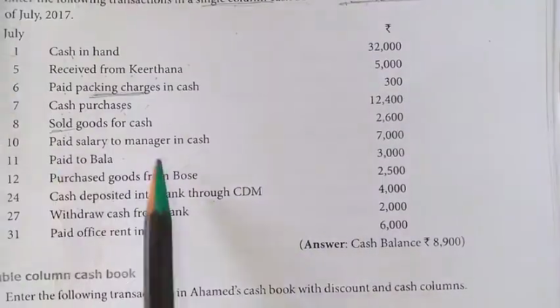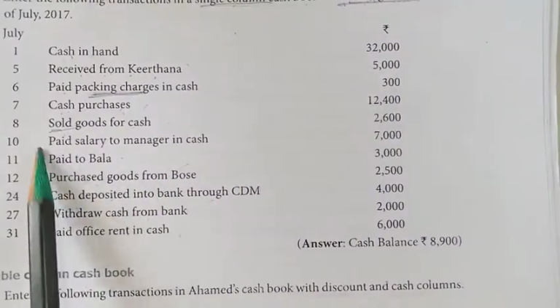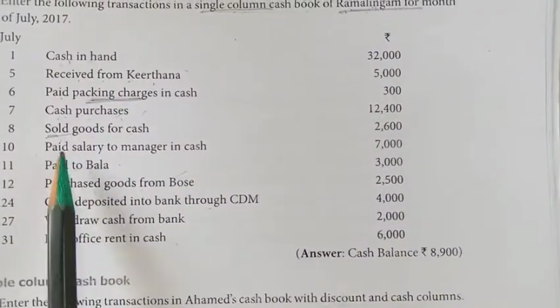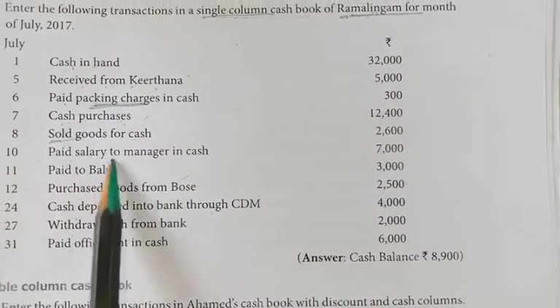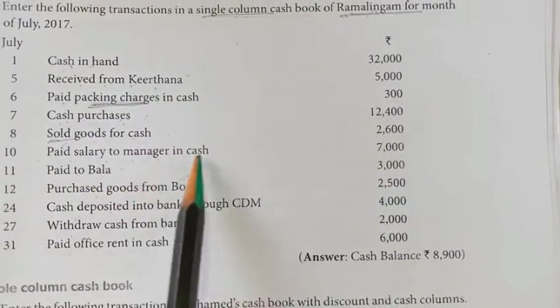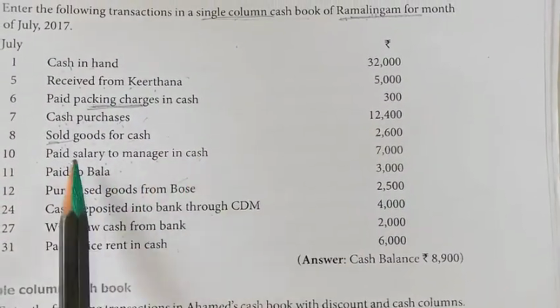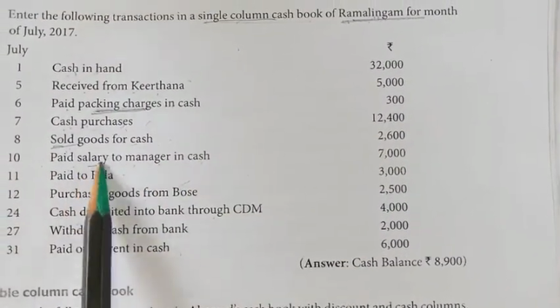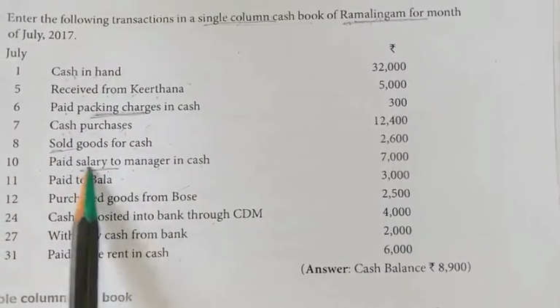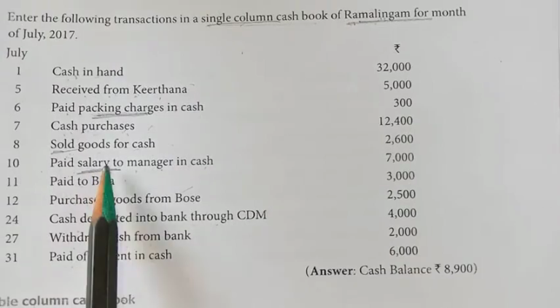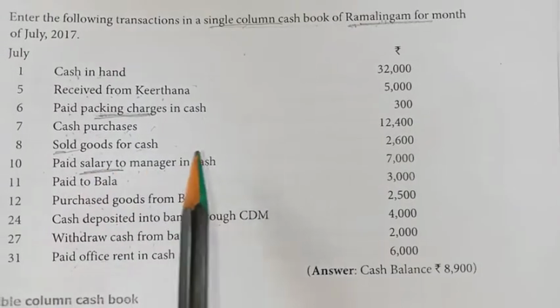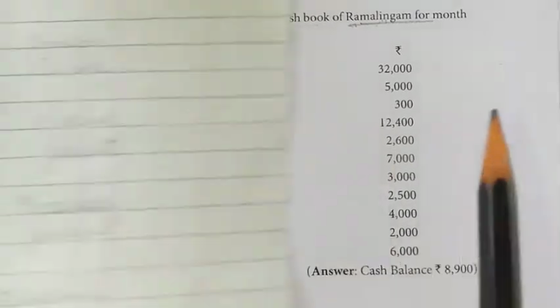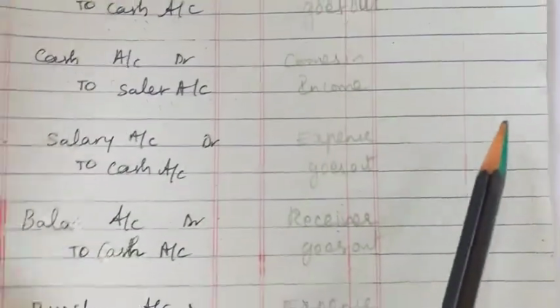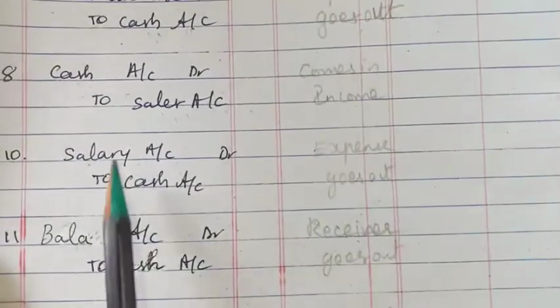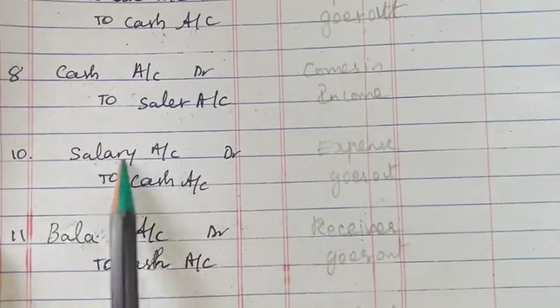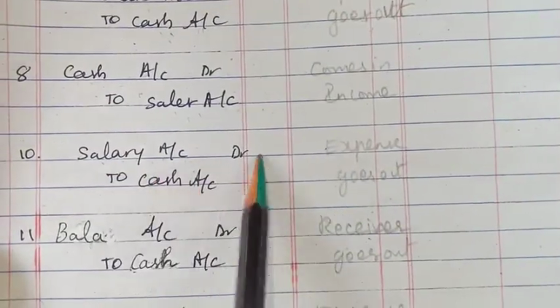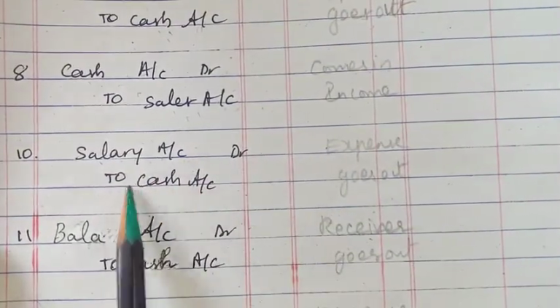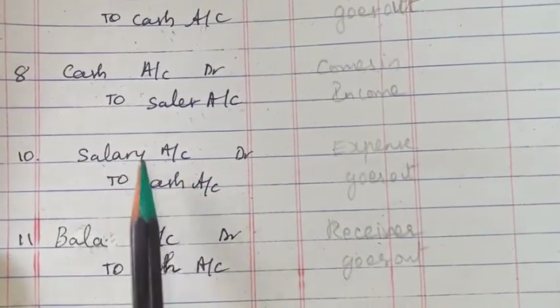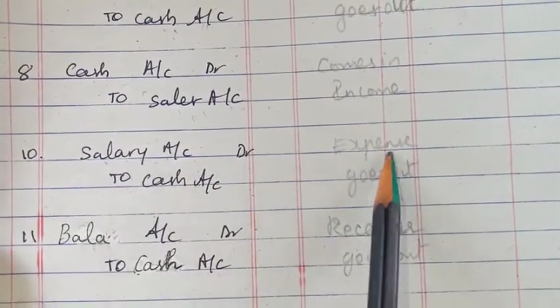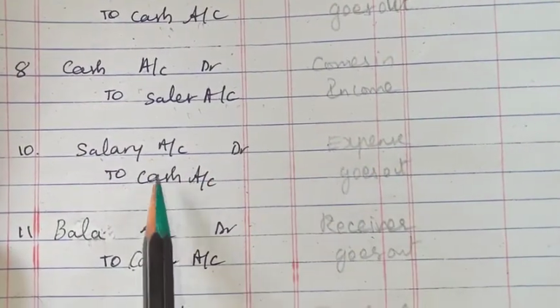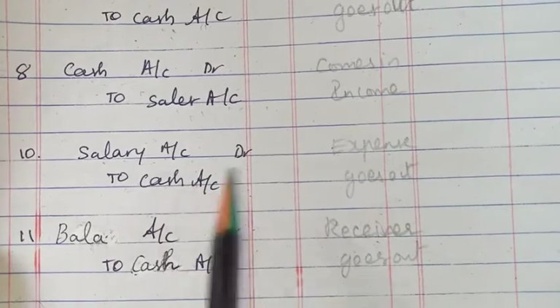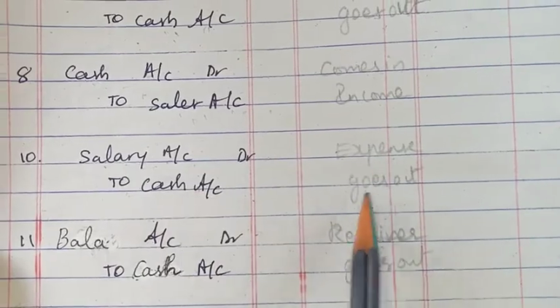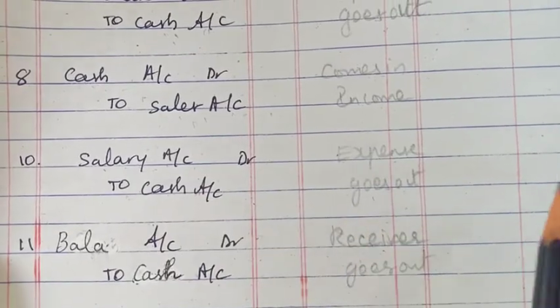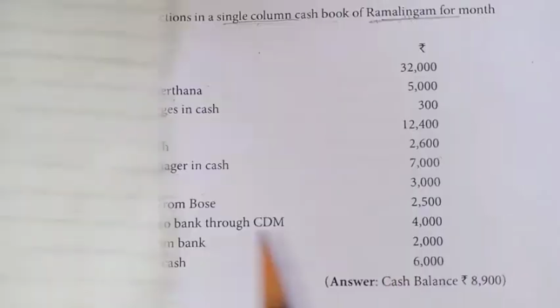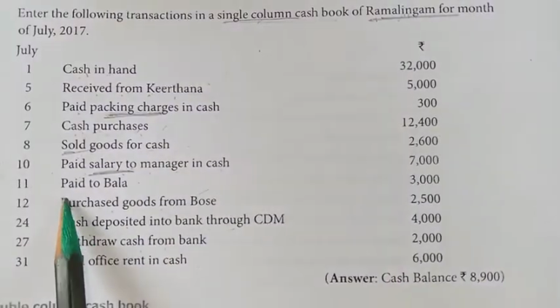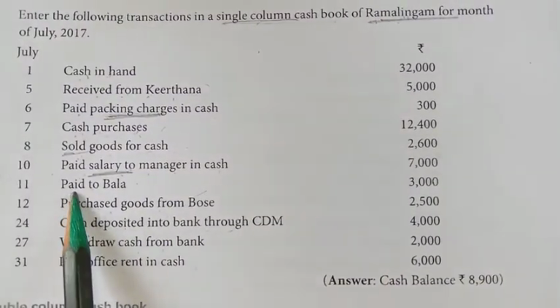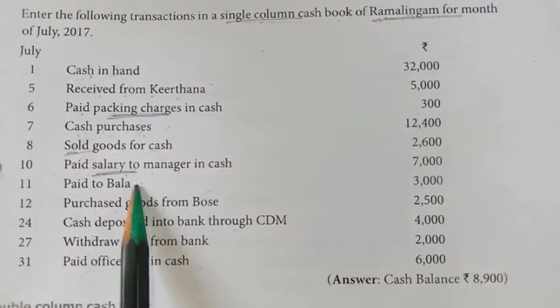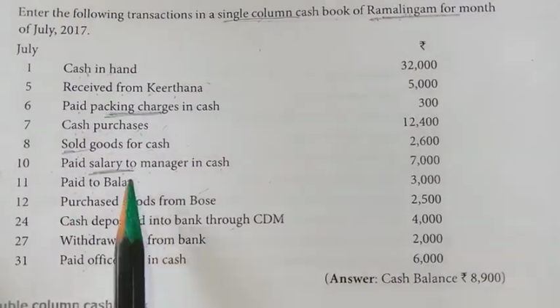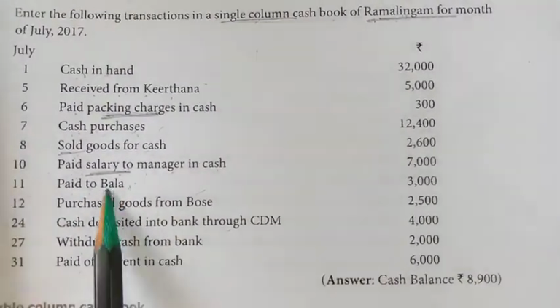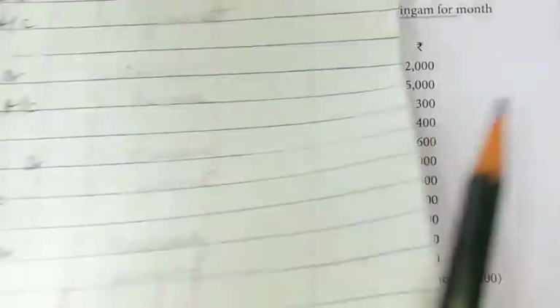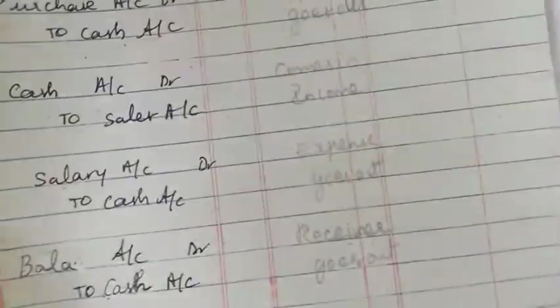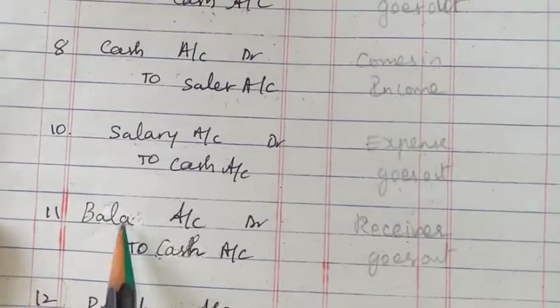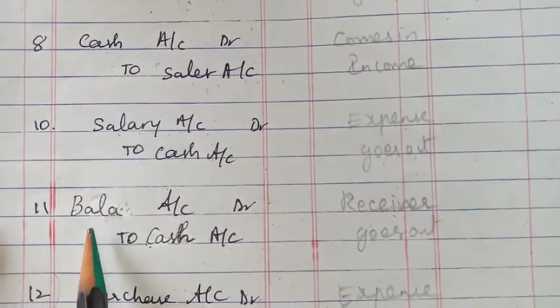Next, 10th one — paid salary to manager. Salary is an expense, so we write it as salary account to cash account. Cash goes out.